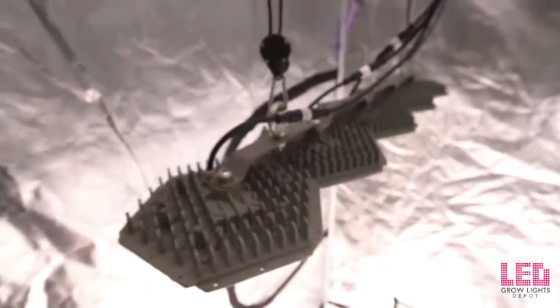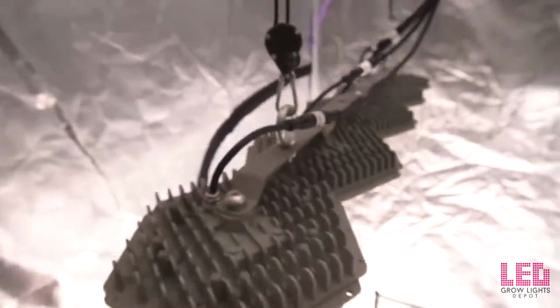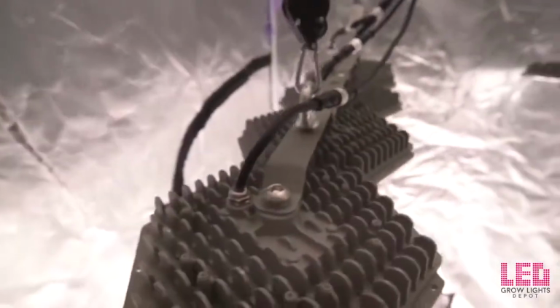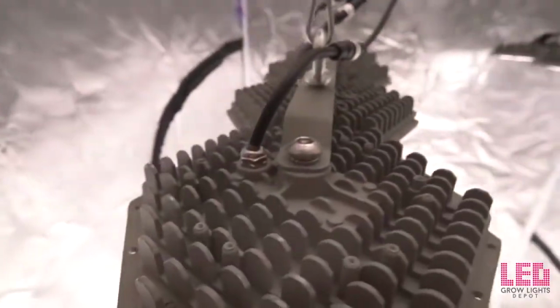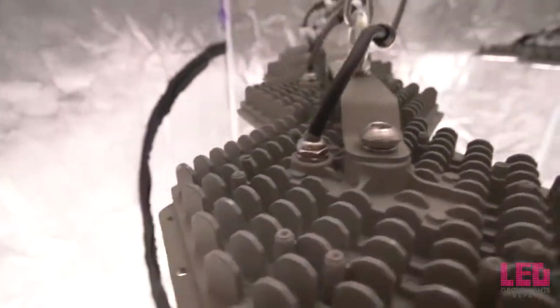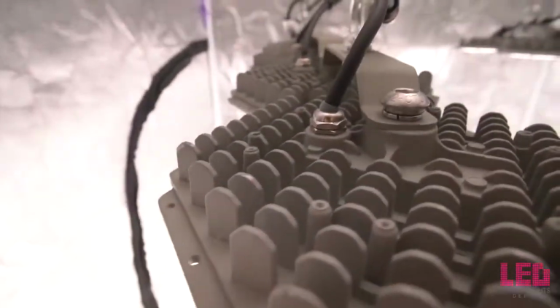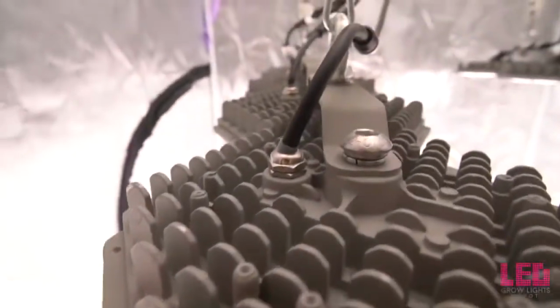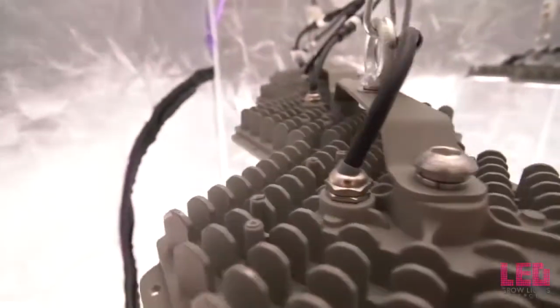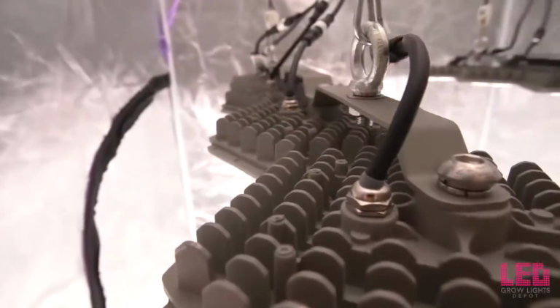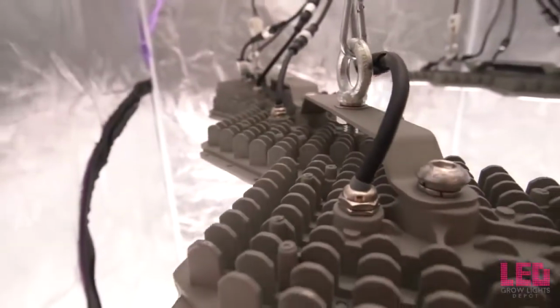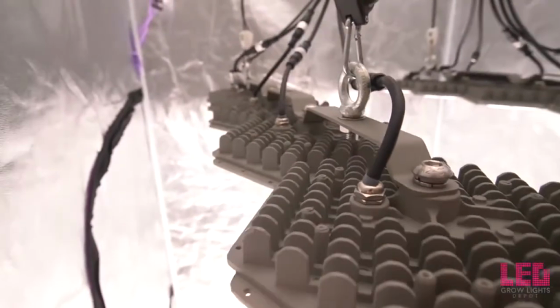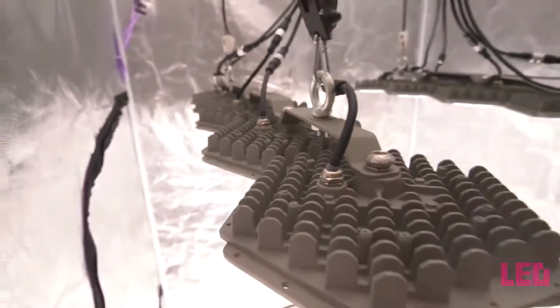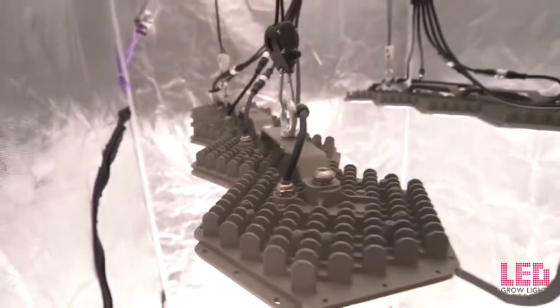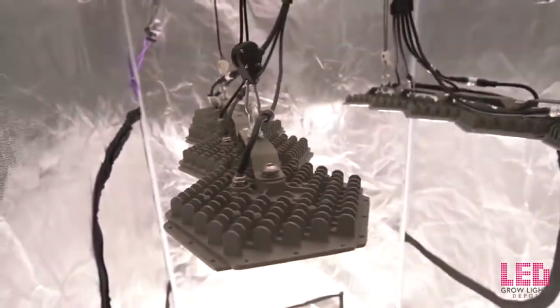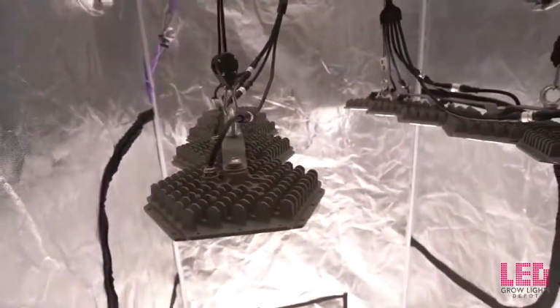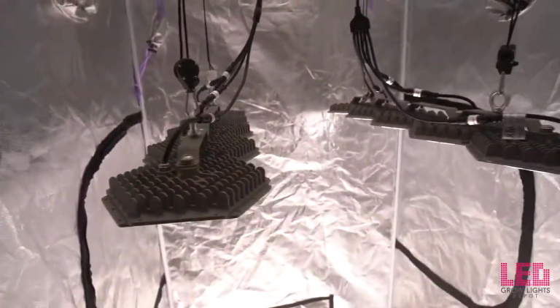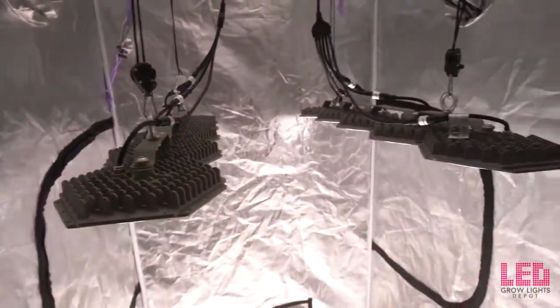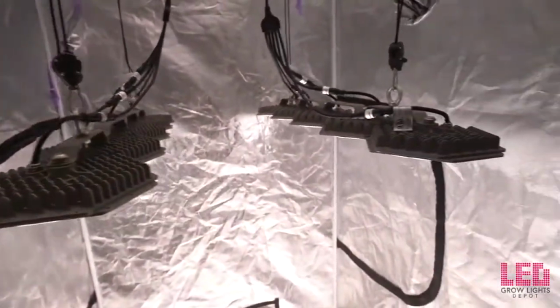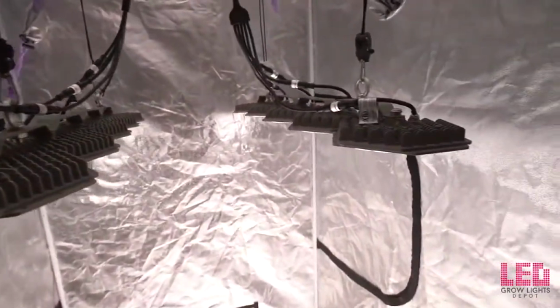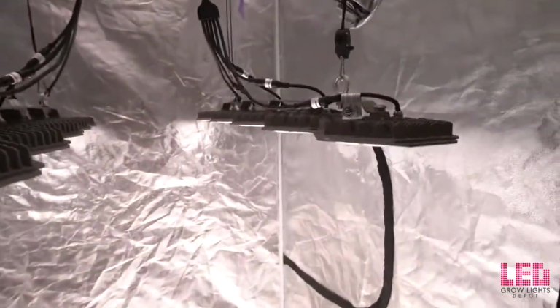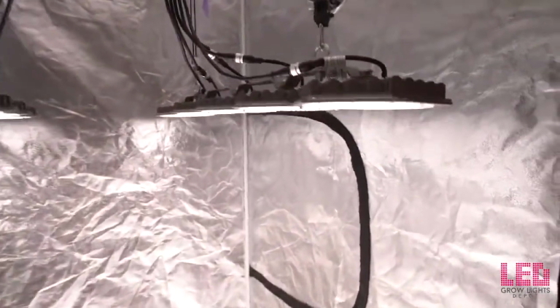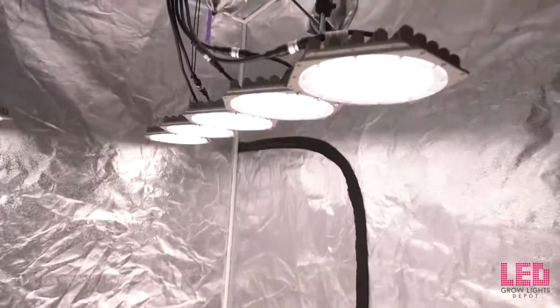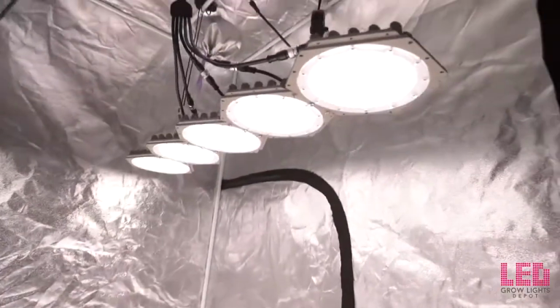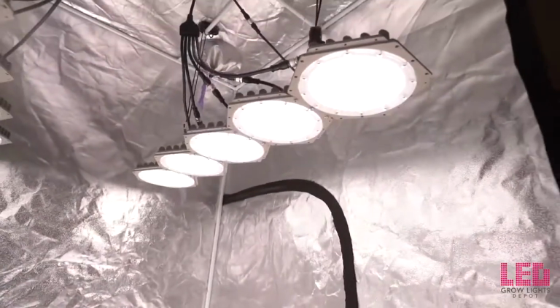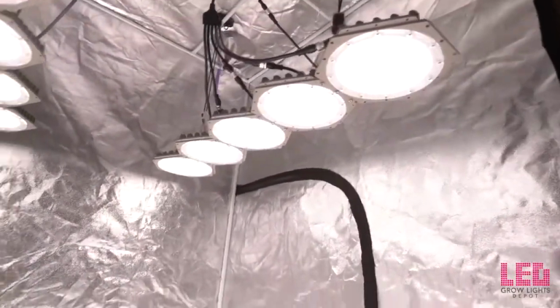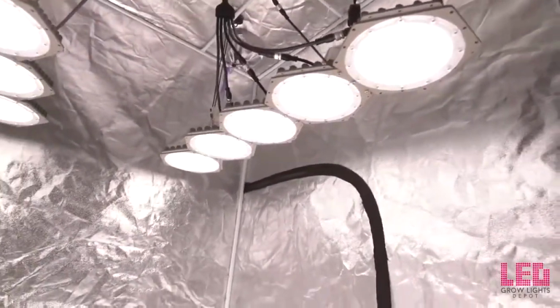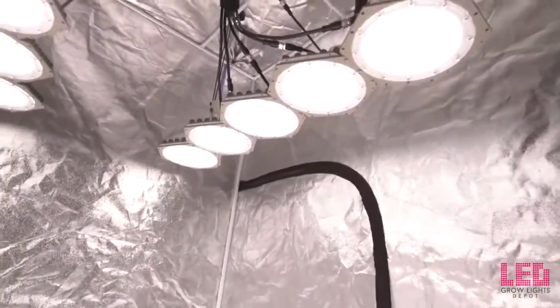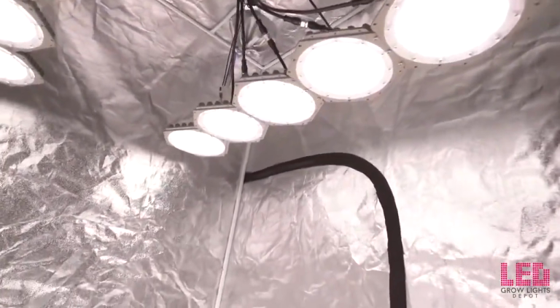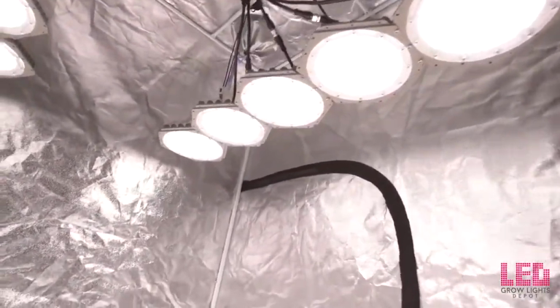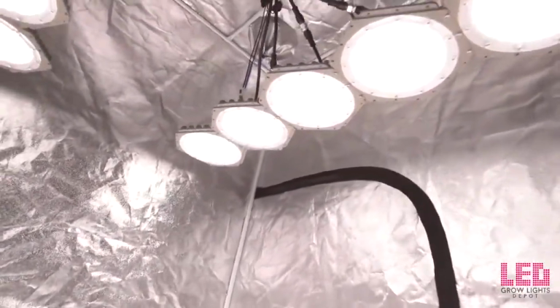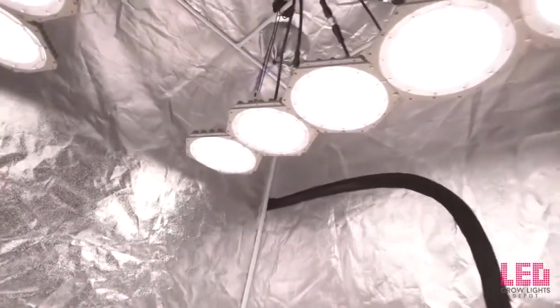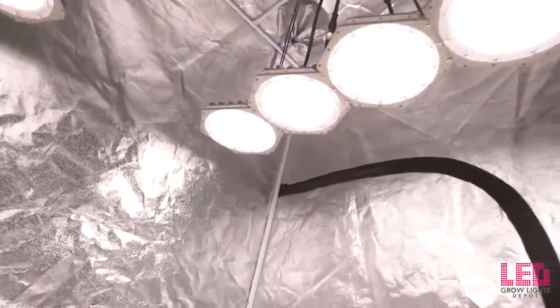The diodes are proprietary. The manufacturer told us that the diodes were designed by N-Light but manufactured by Philips, so we can expect good manufacturing quality. Each disc contains 119 diodes. The diodes are covered with opaque lenses to help diffuse the light and protect the diodes.